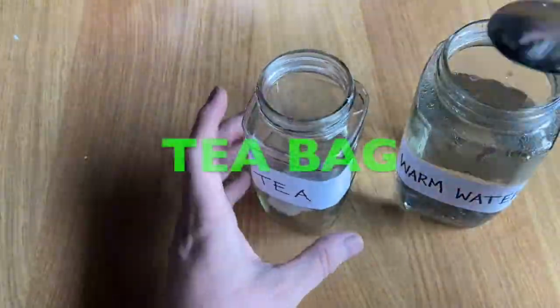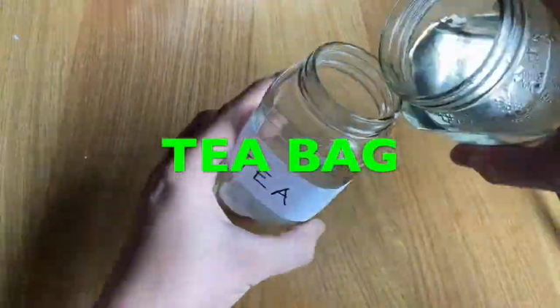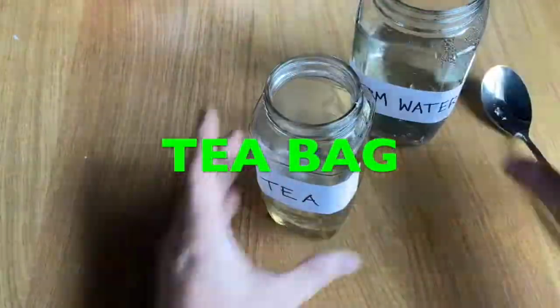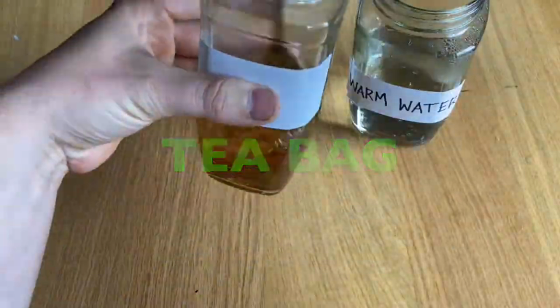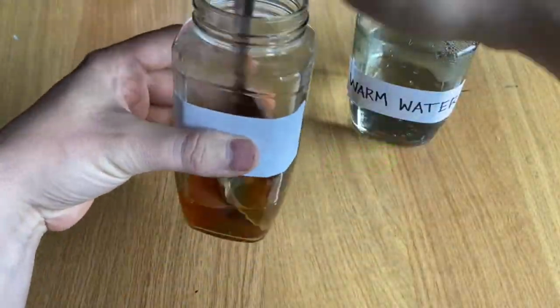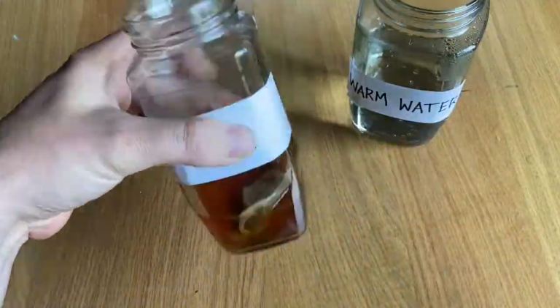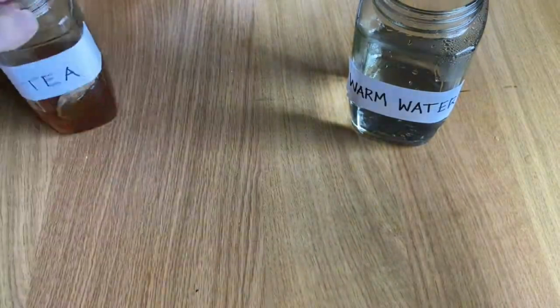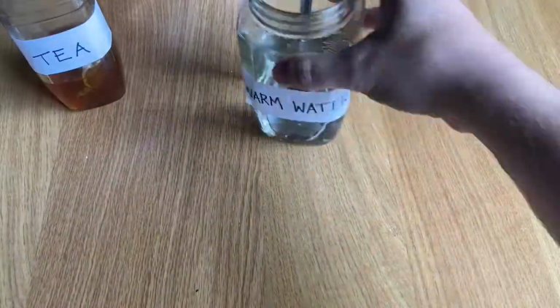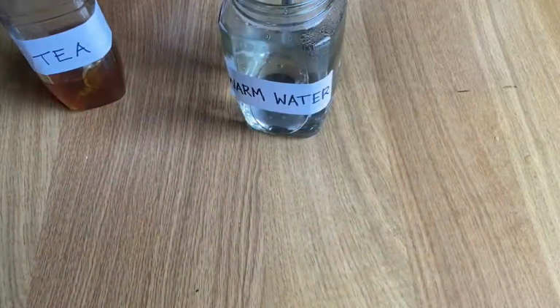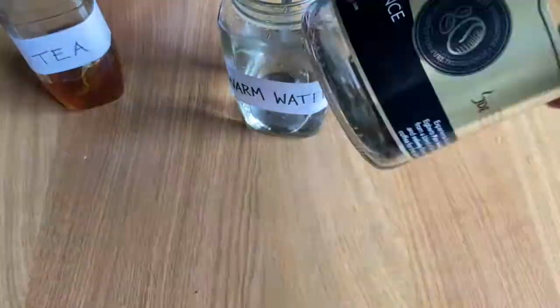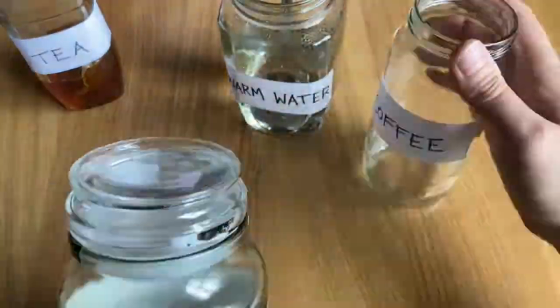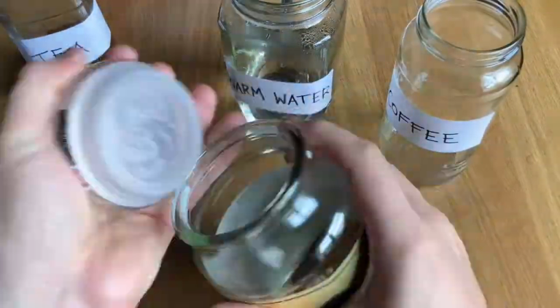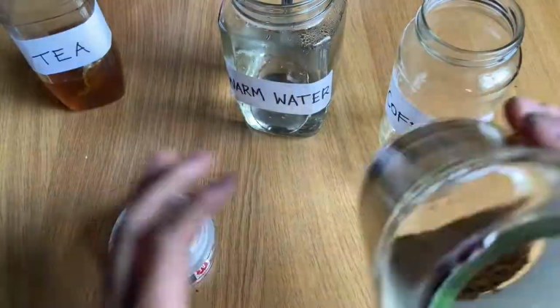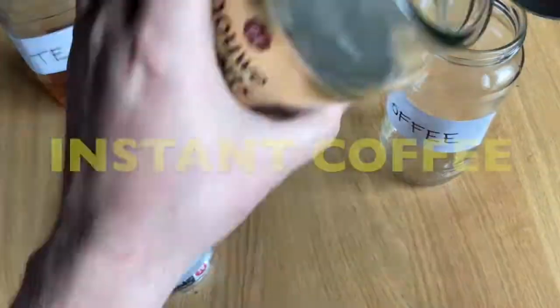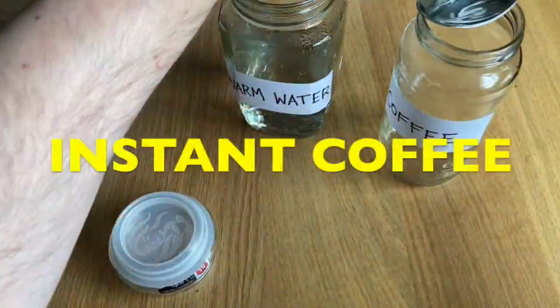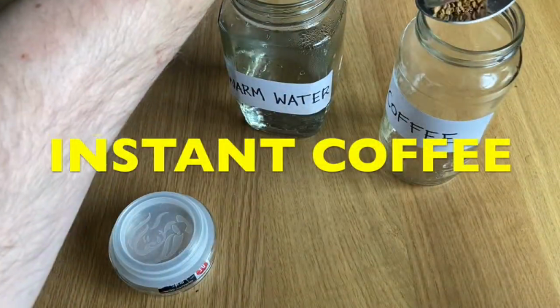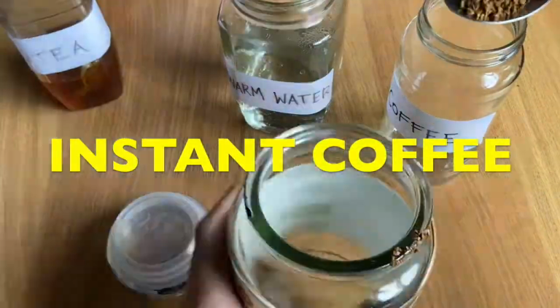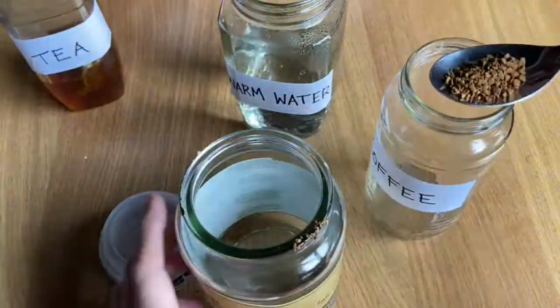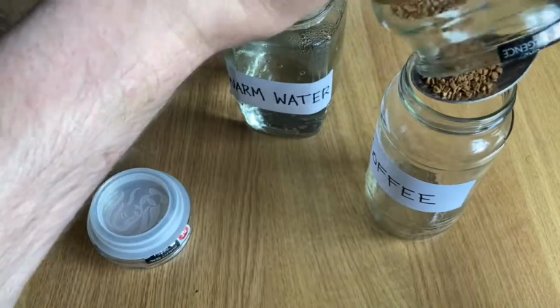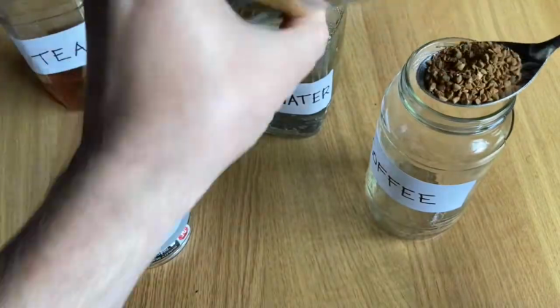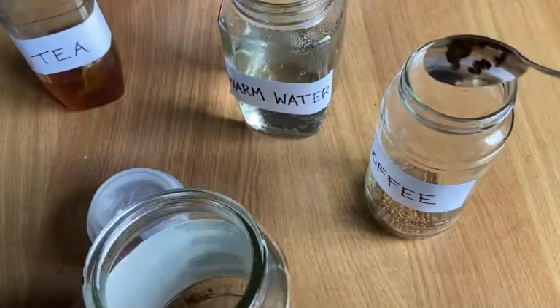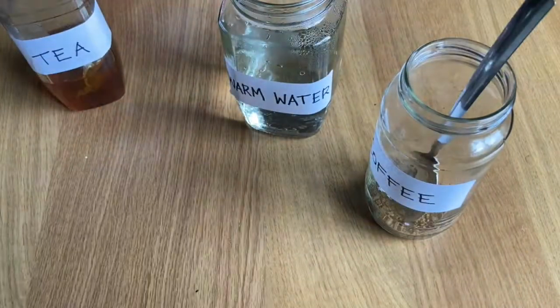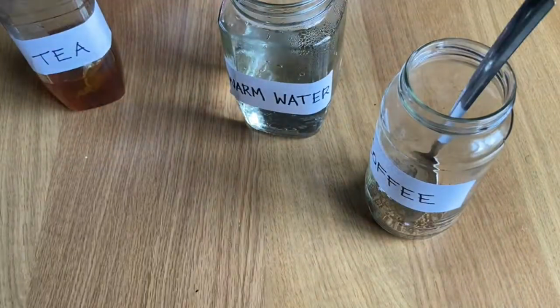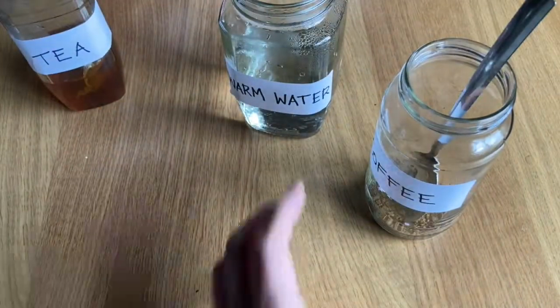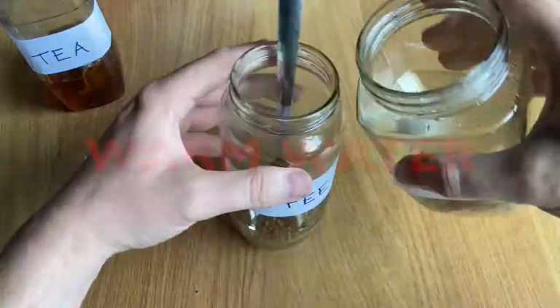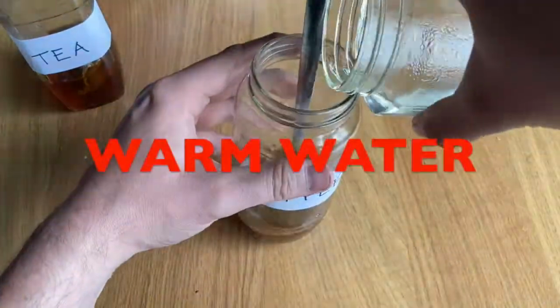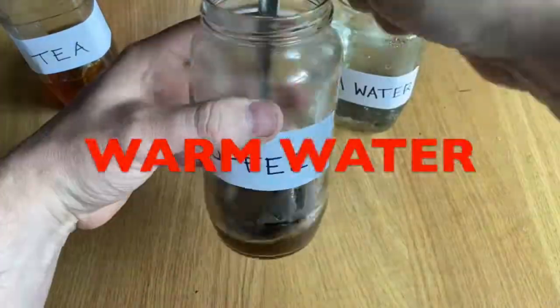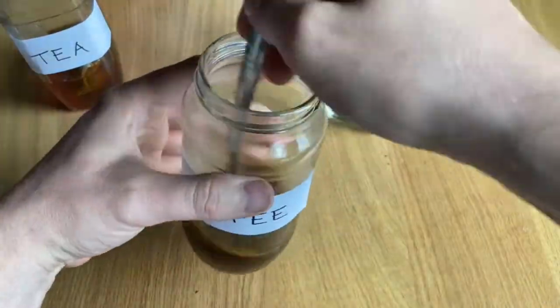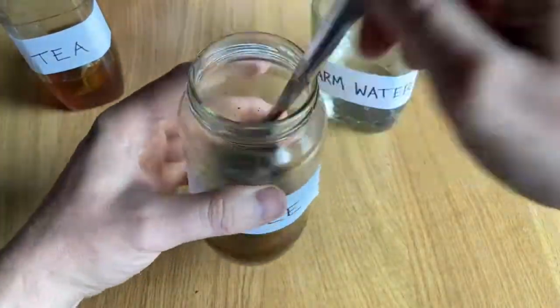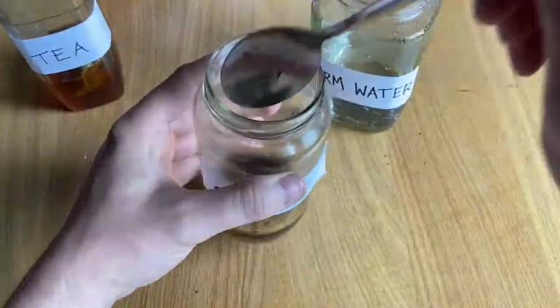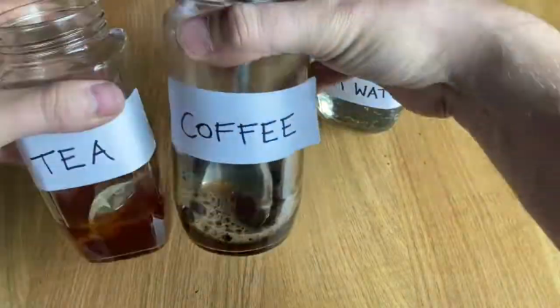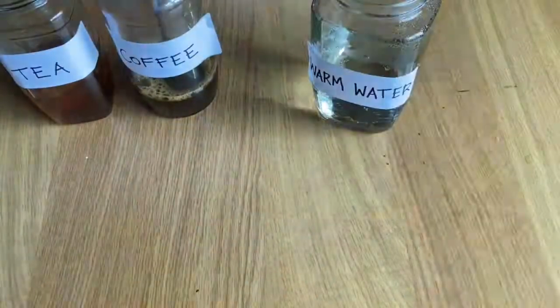I am just going to take a tea bag right now and add some warm water to it just to make tea. I am going to do the same with a tablespoon full of coffee — add some warm water to it just to make a coffee paint as well.